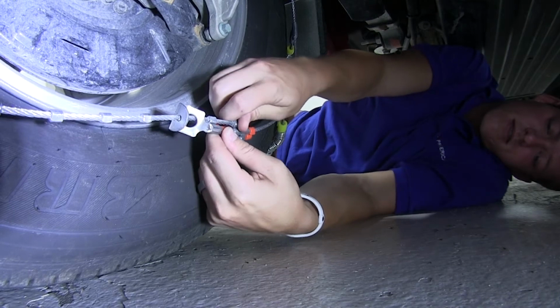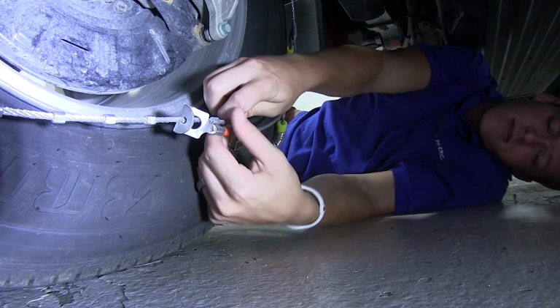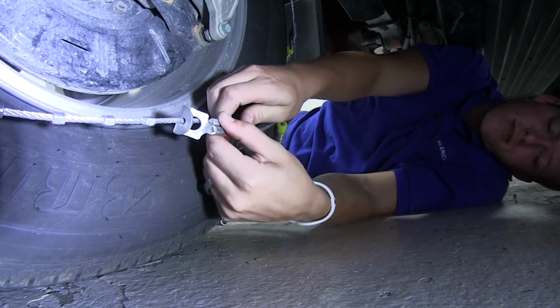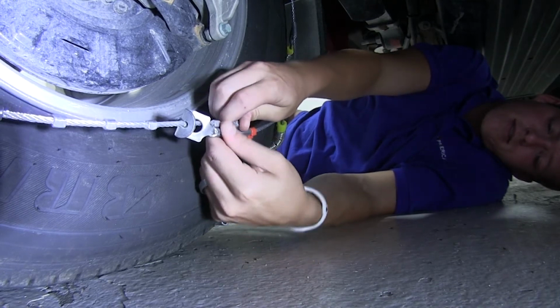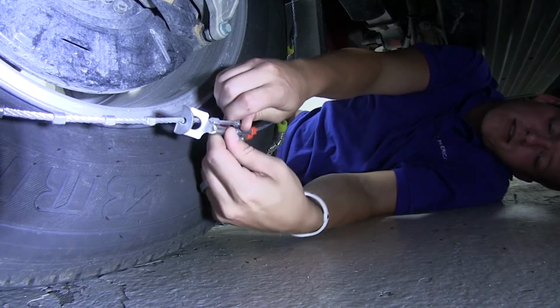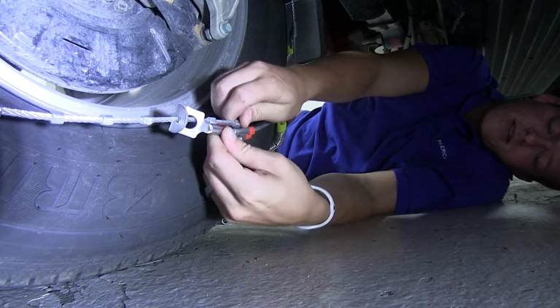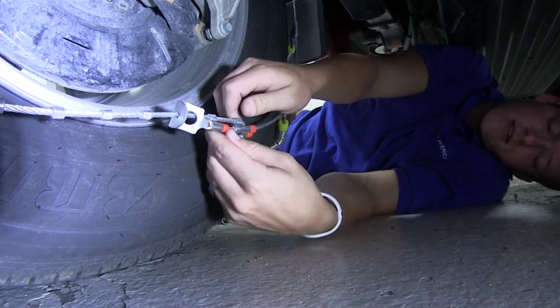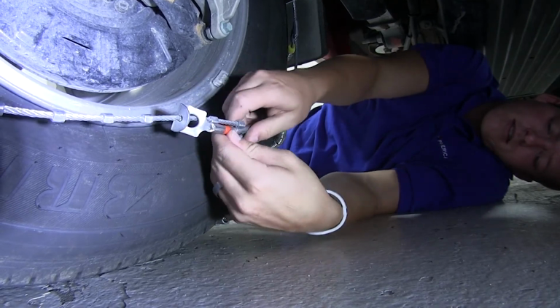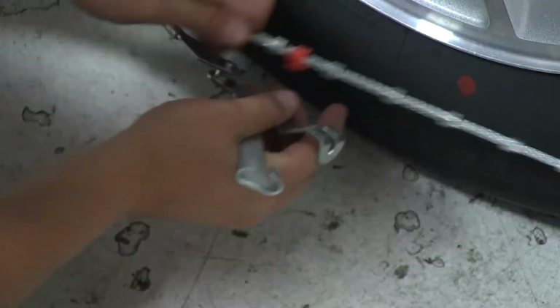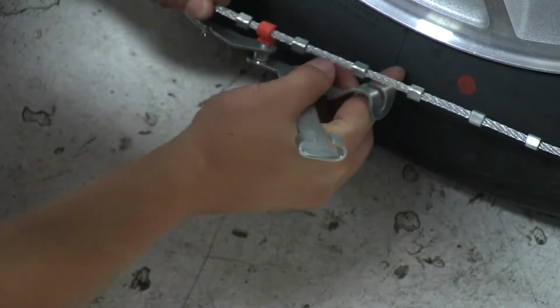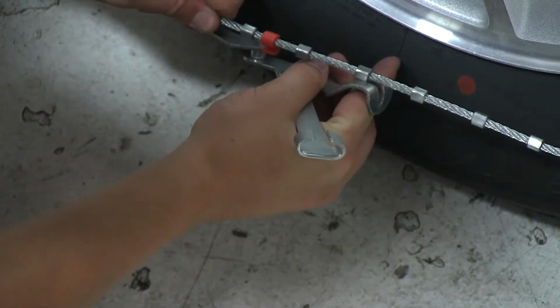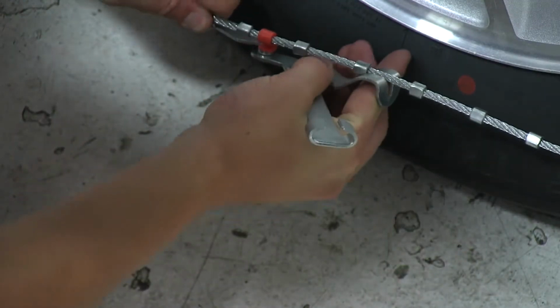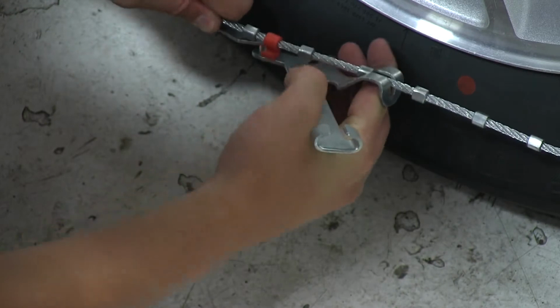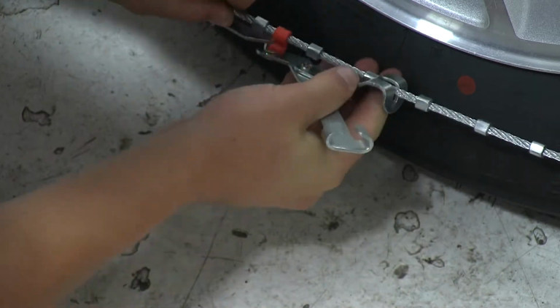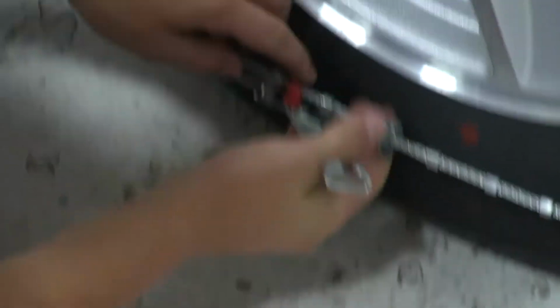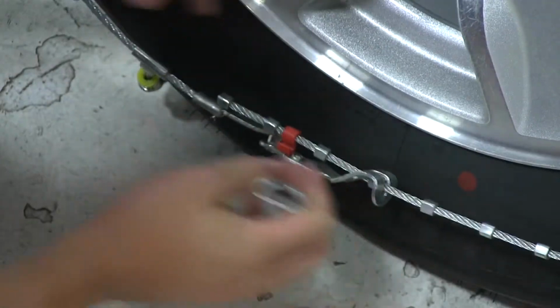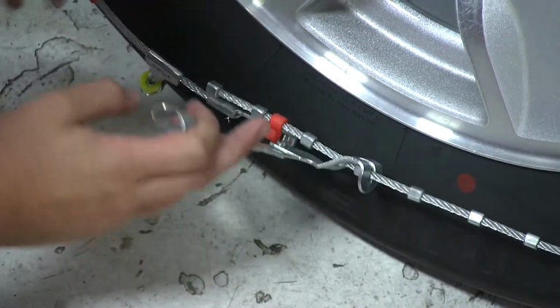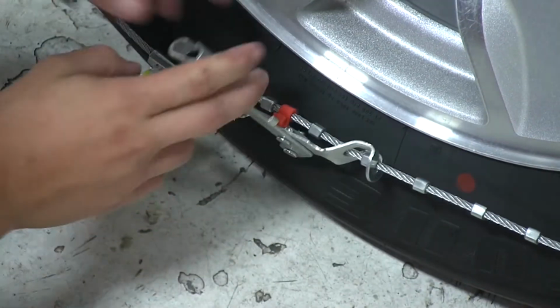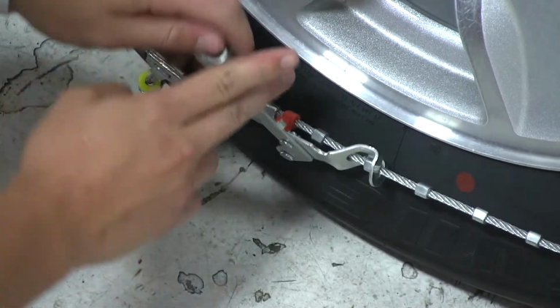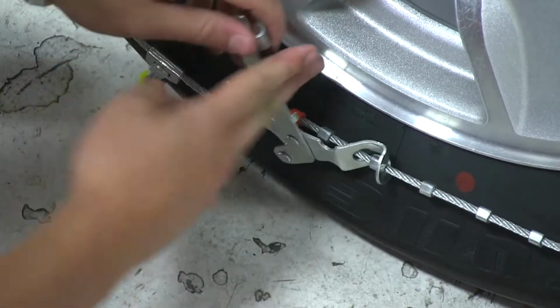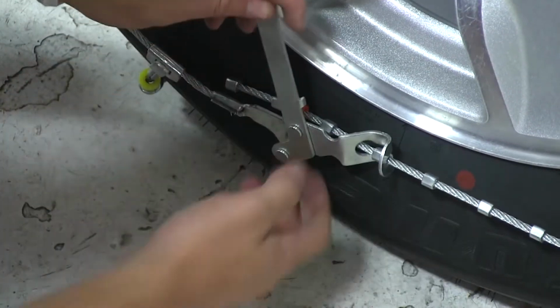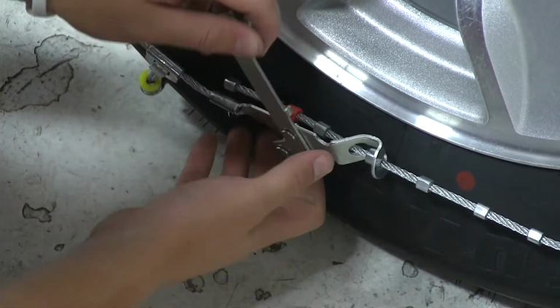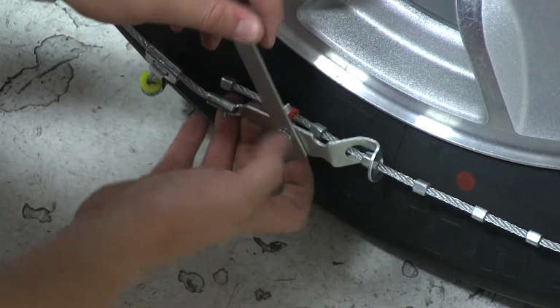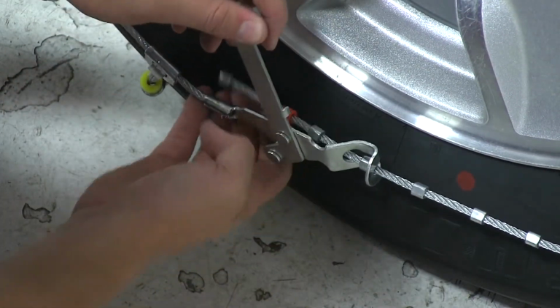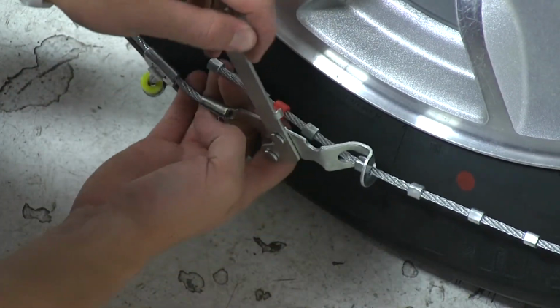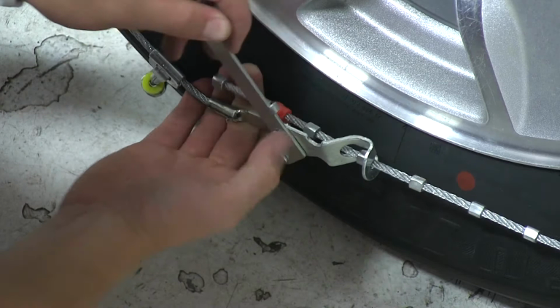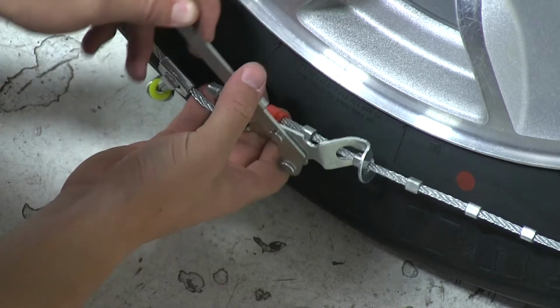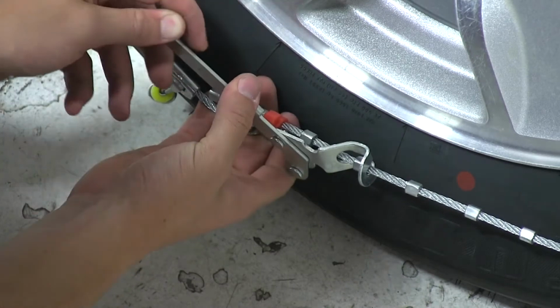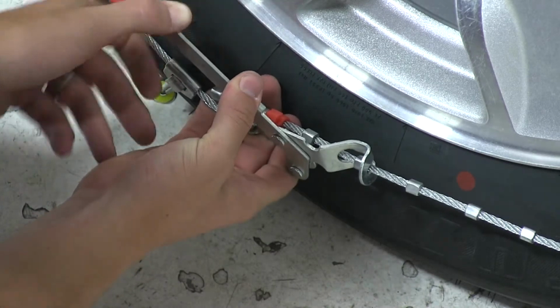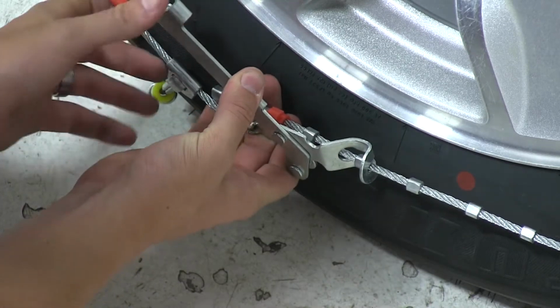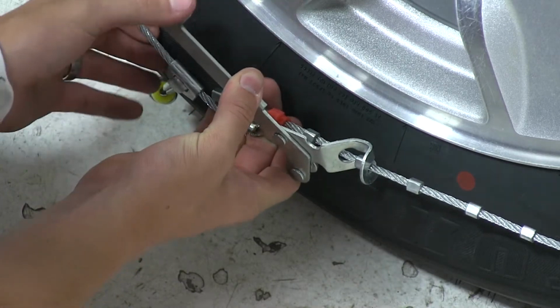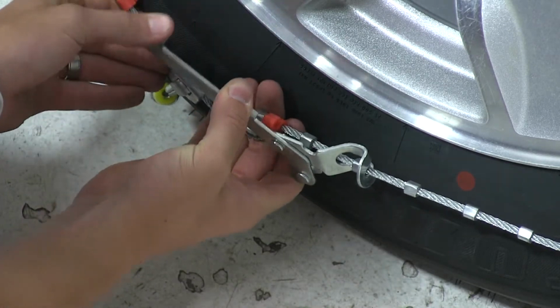We can then secure the excess cable with the red hook. We can now move to the outer wall of the tire, insert the male end of the cable into the cable tensioner. We'll then pull back the cable tensioning device and secure it with the other part of the cable.